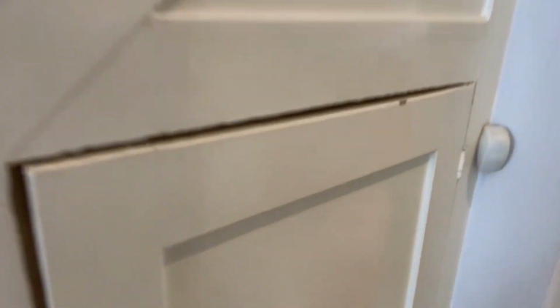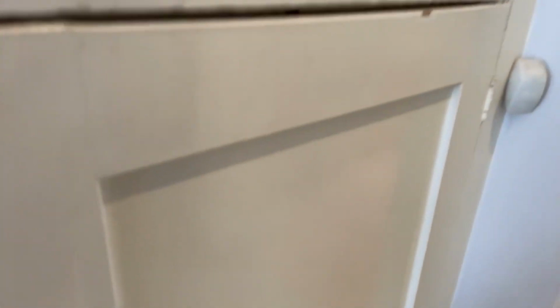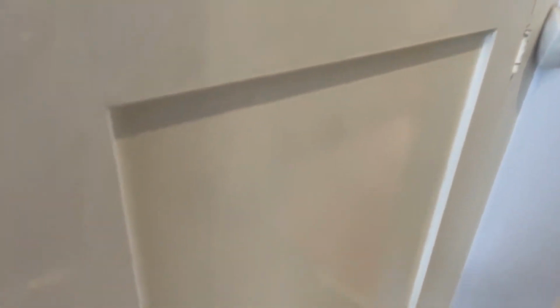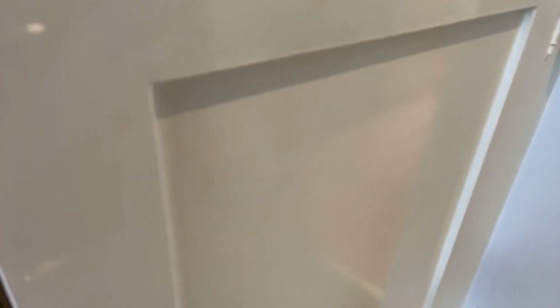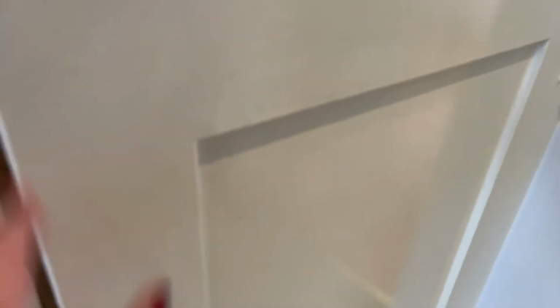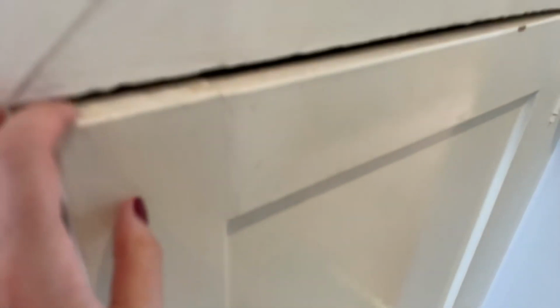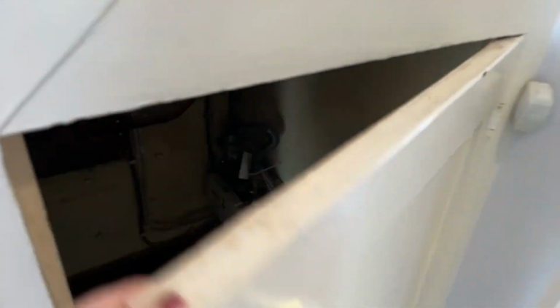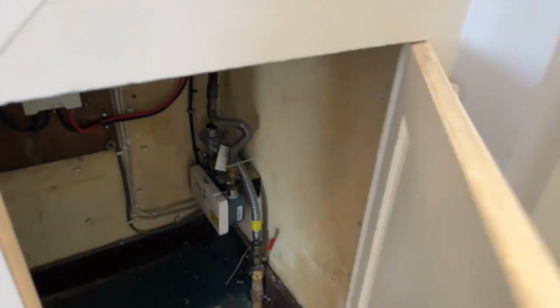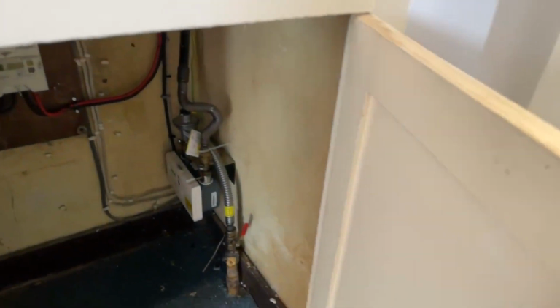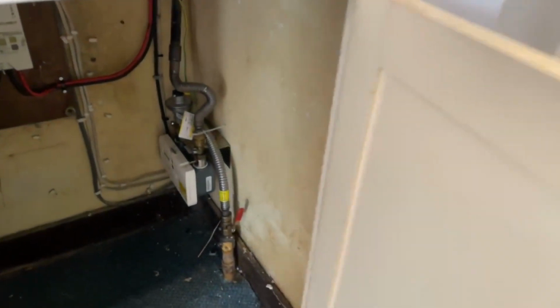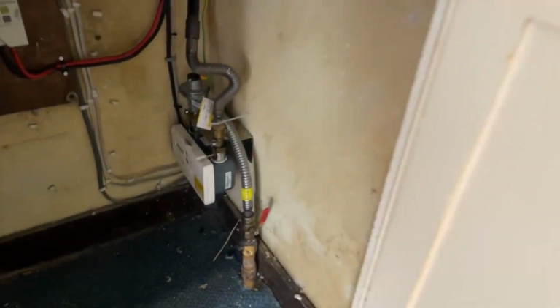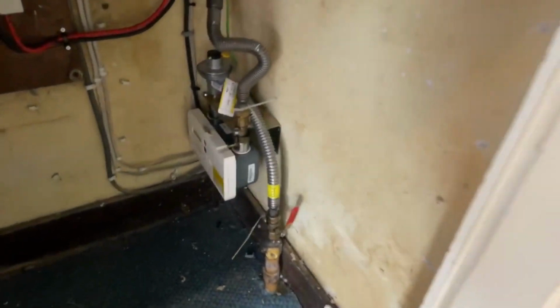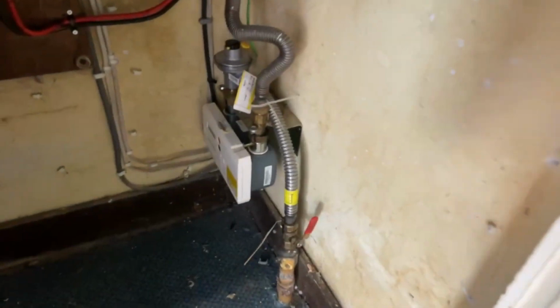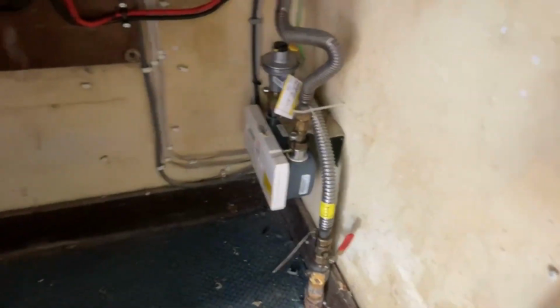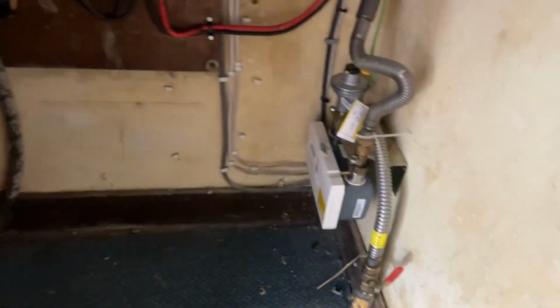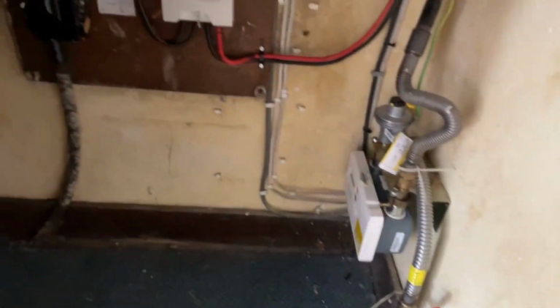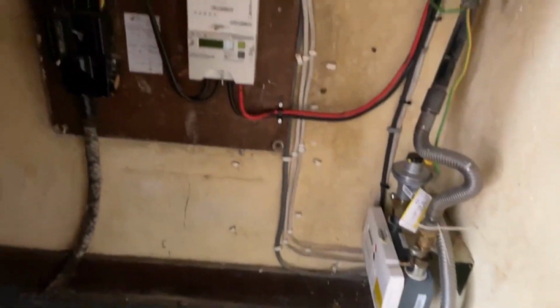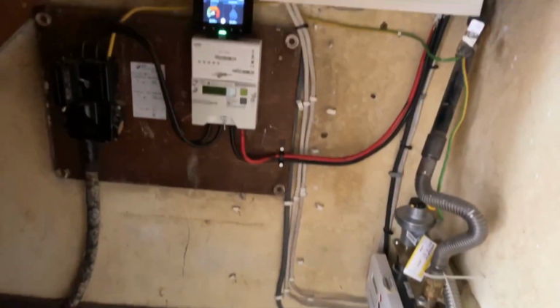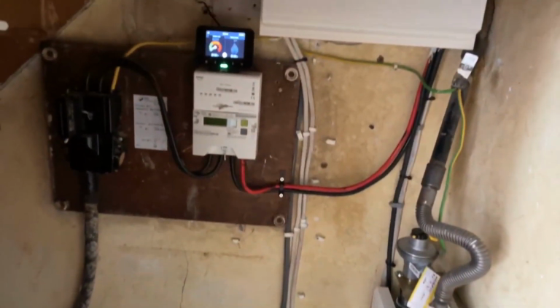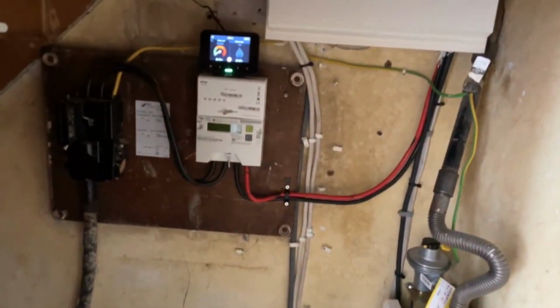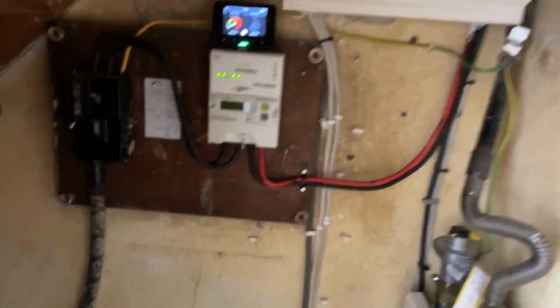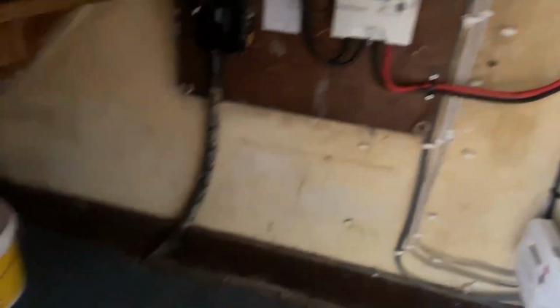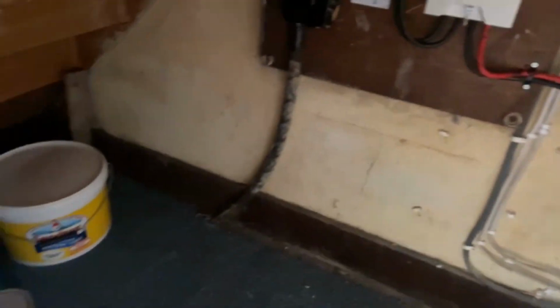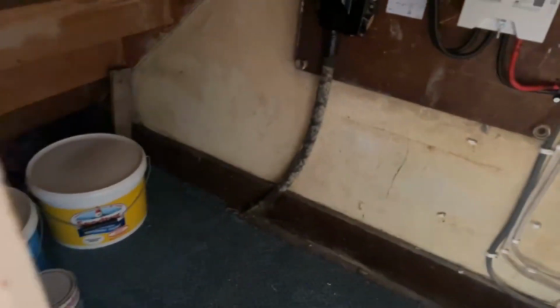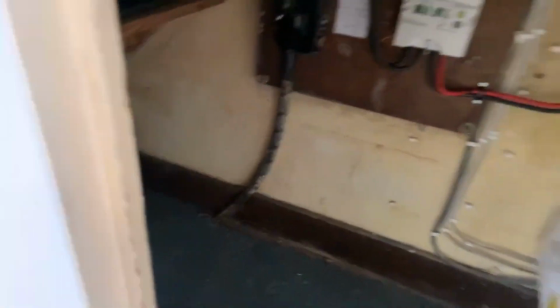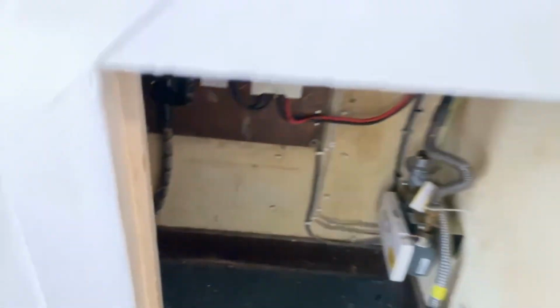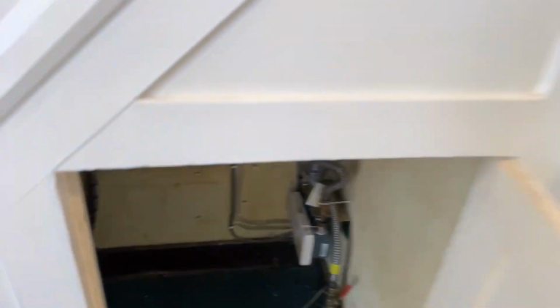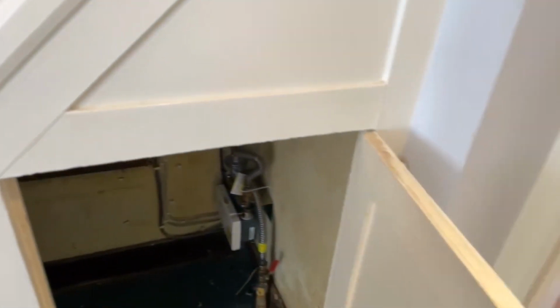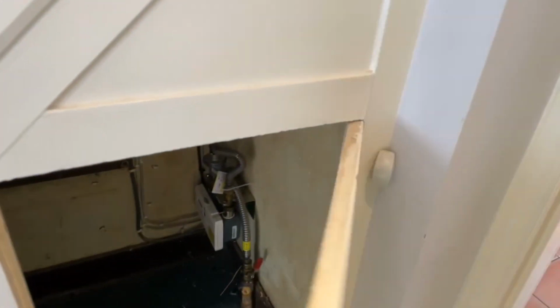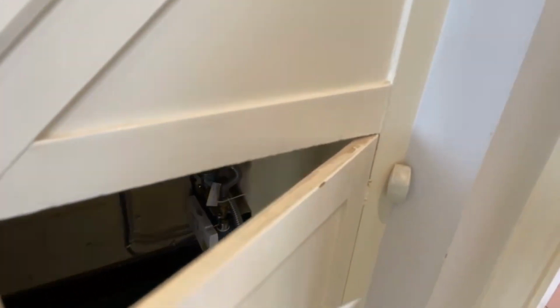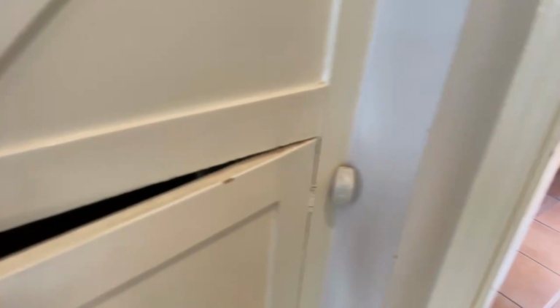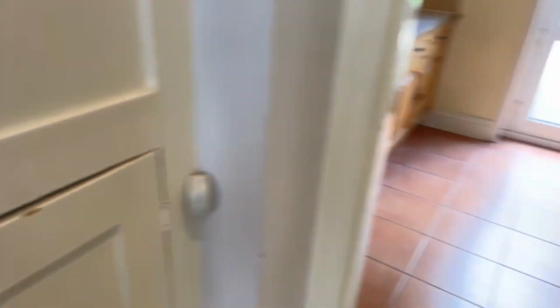I'll just show you some storage here under the stairs and your meter is in there as well — got a smart meter up there with extra space down there as well.